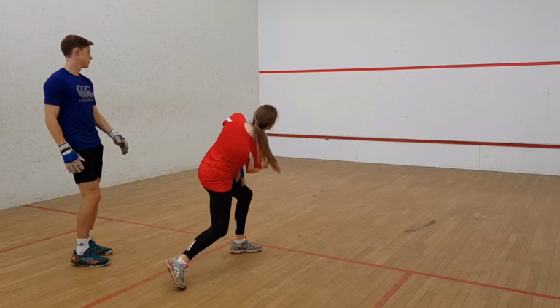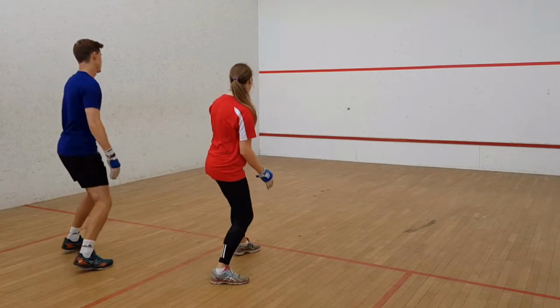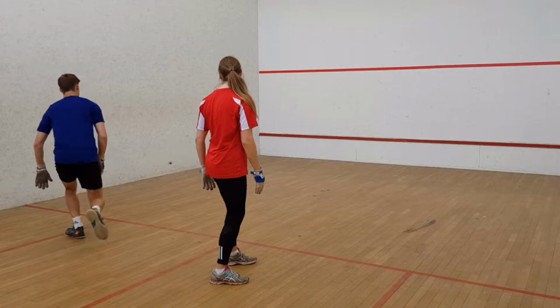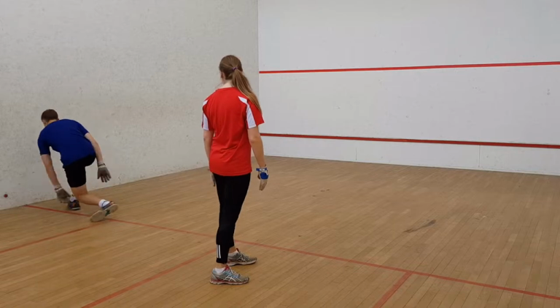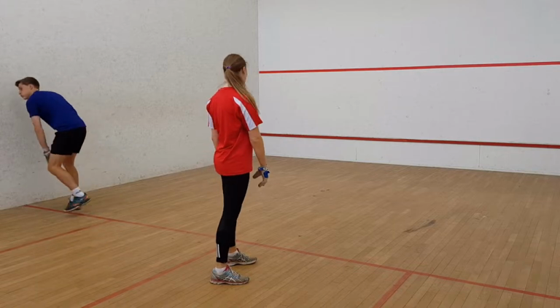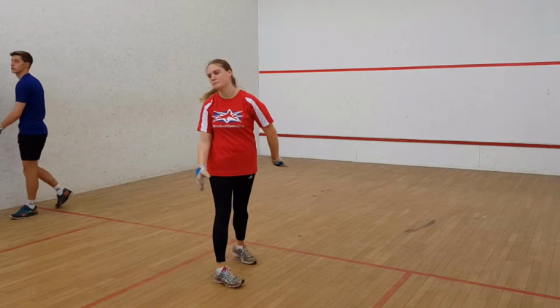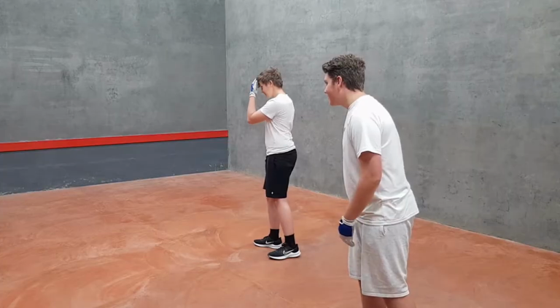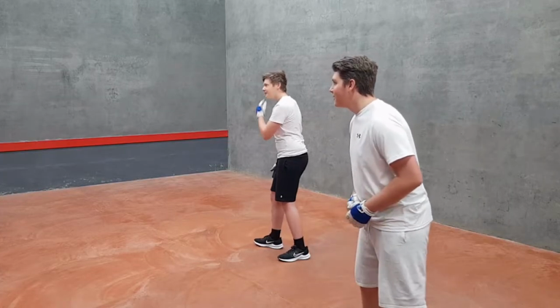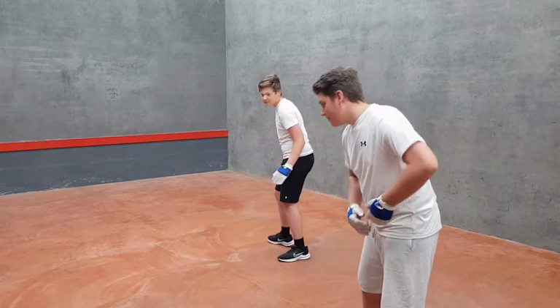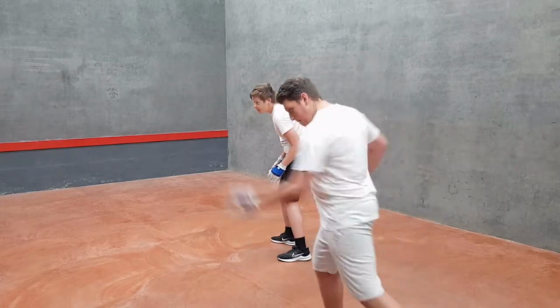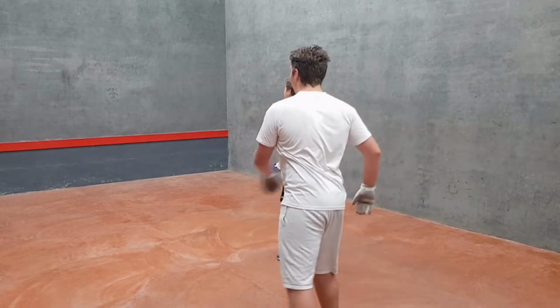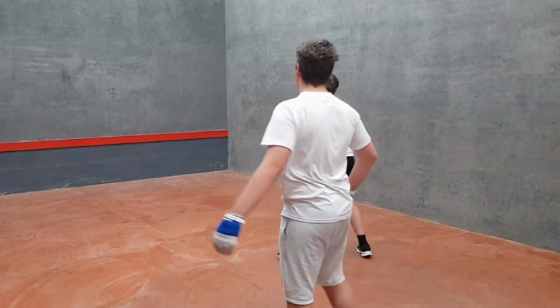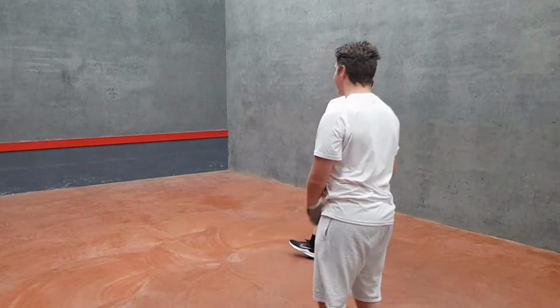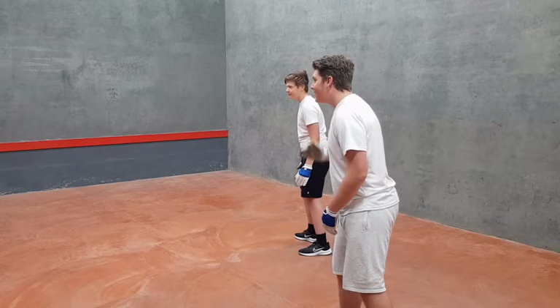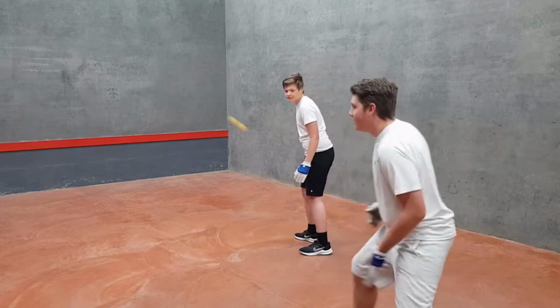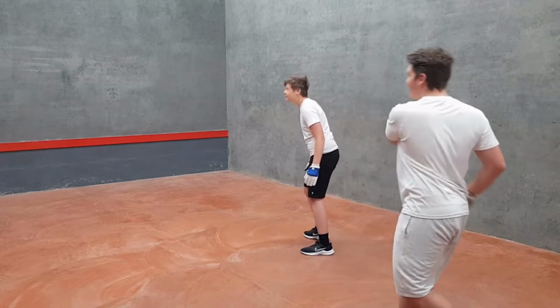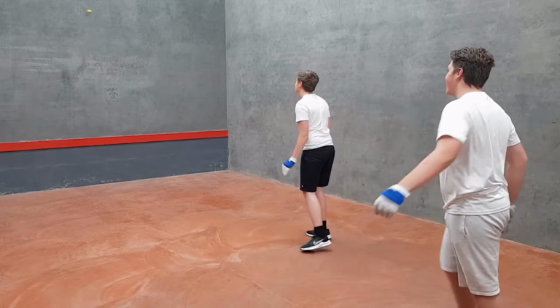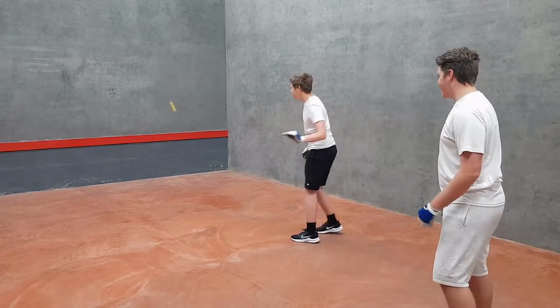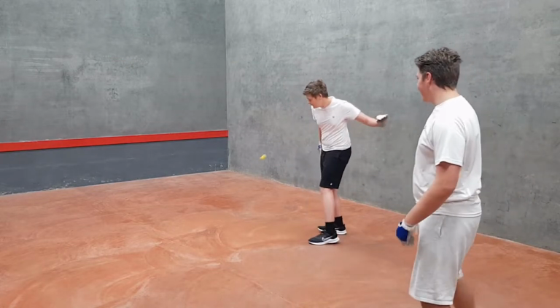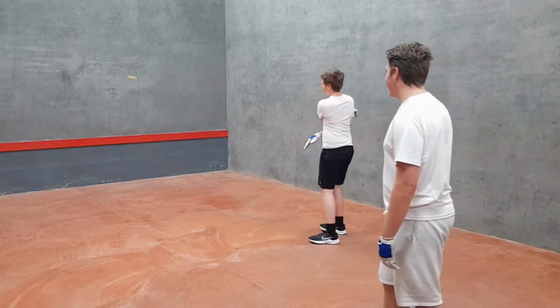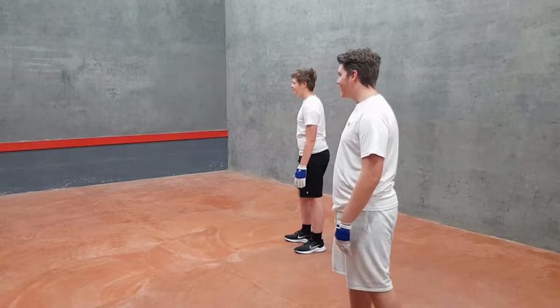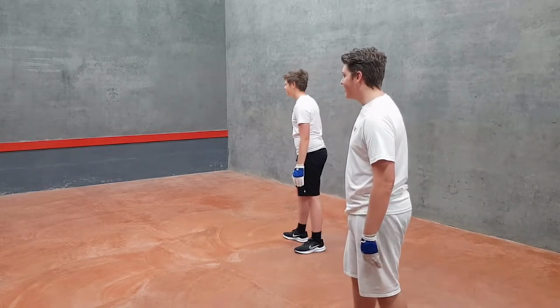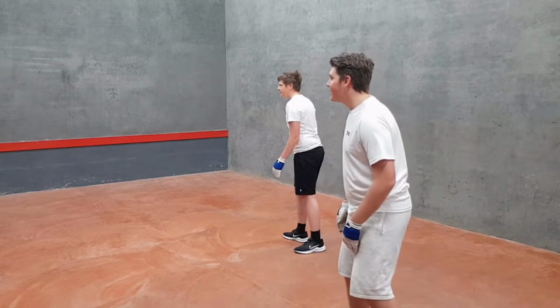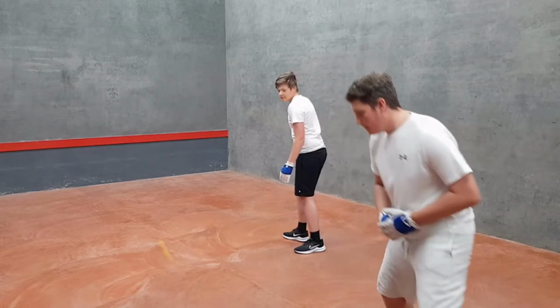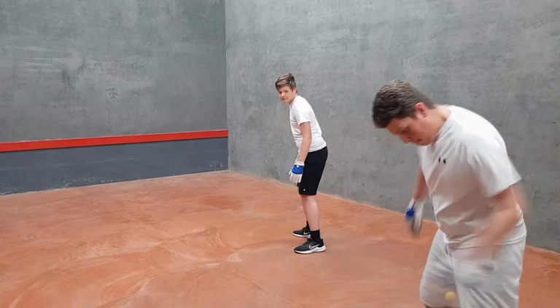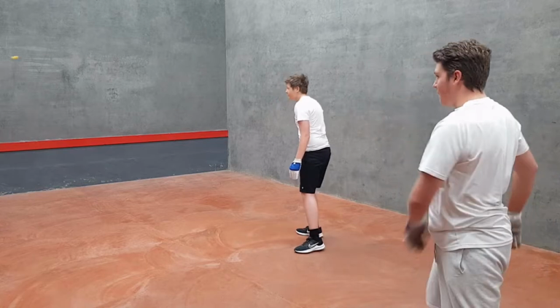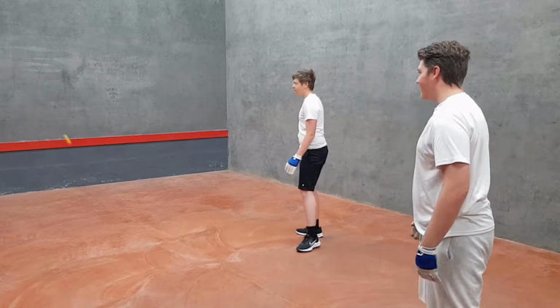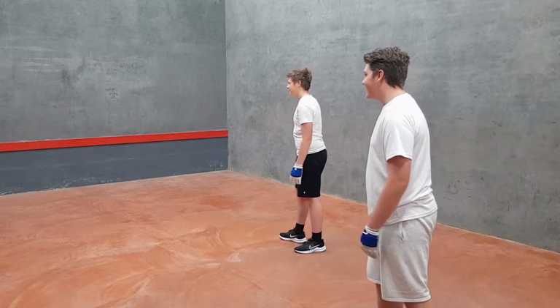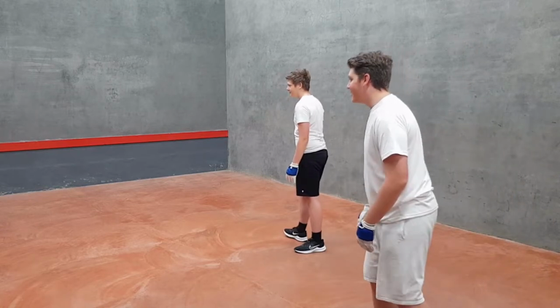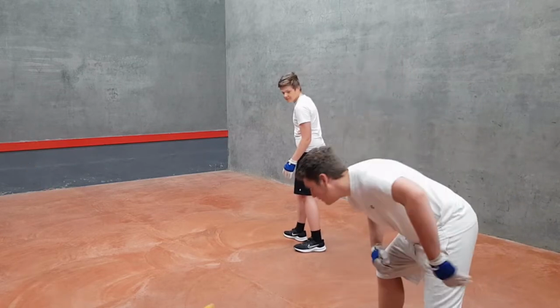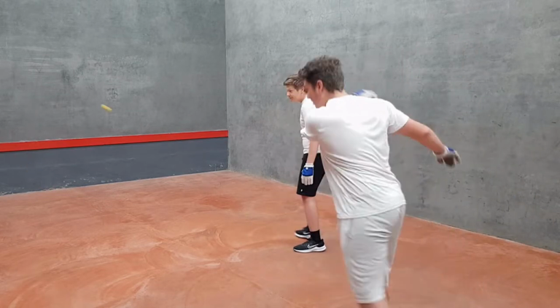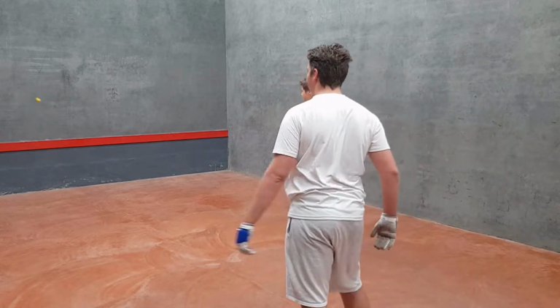You can avoid this by always facing the front wall when a ball is about to be hit from behind you. You can safely look out the side of your eyes to see what's happening. The ball might hit the back of your head or neck or the bony ridges around your eyes, which will sting a bit, but no permanent damage is done.